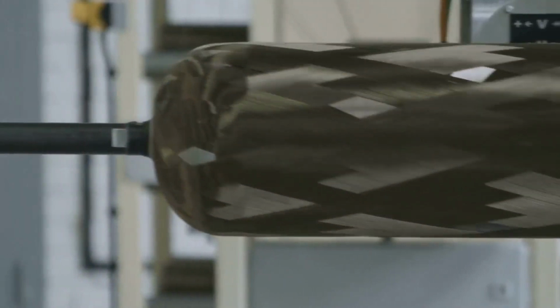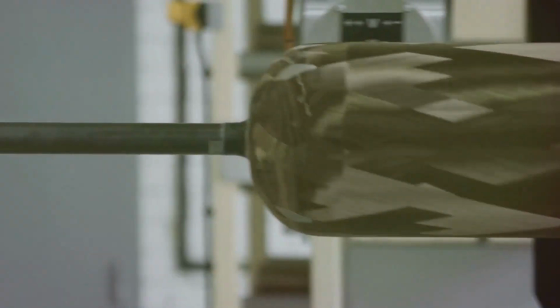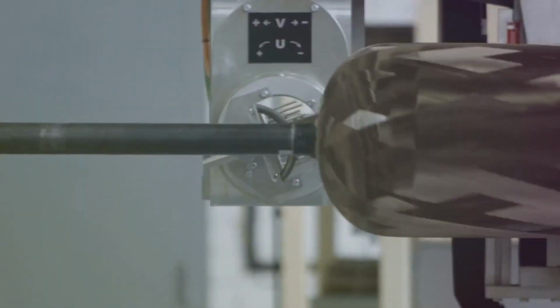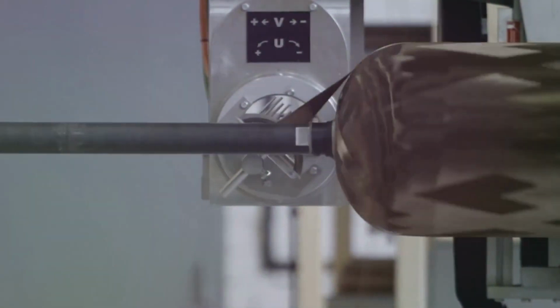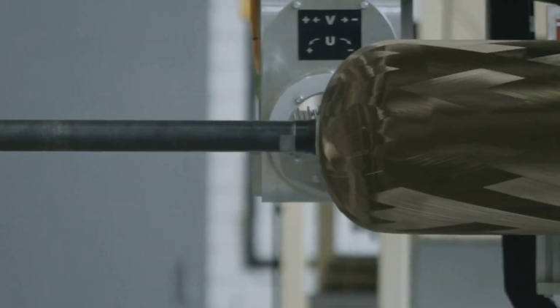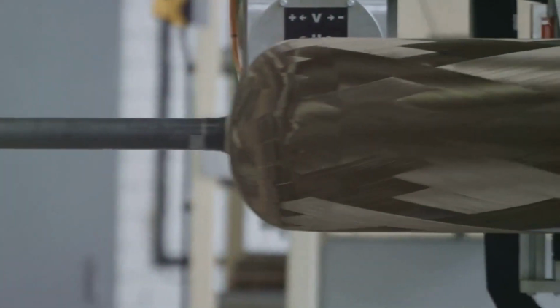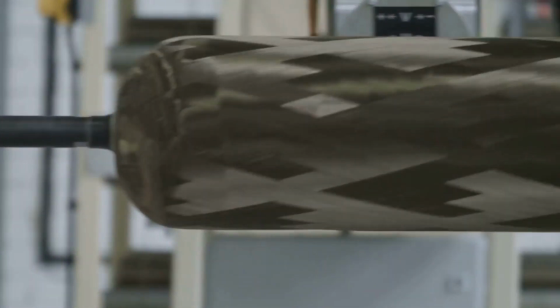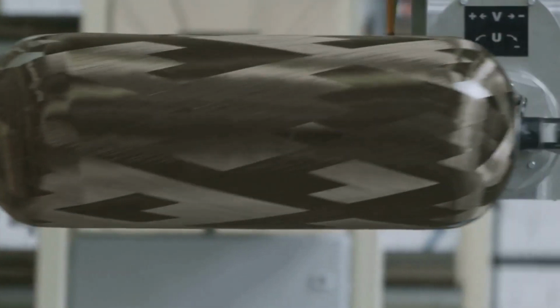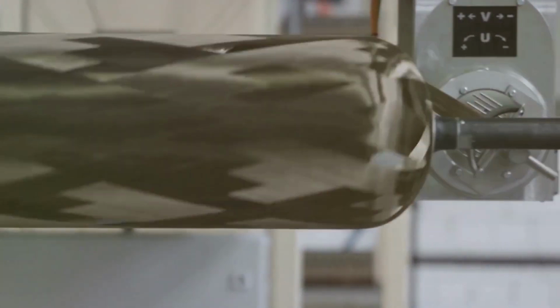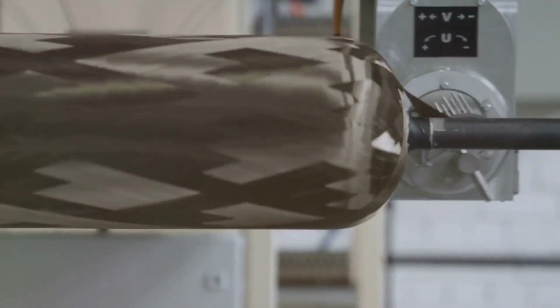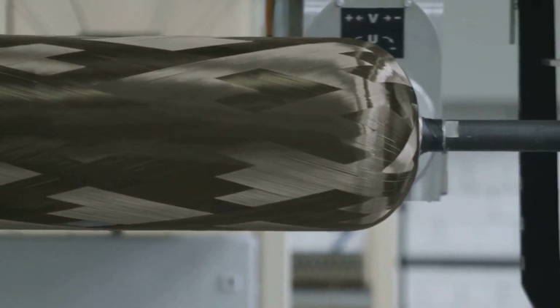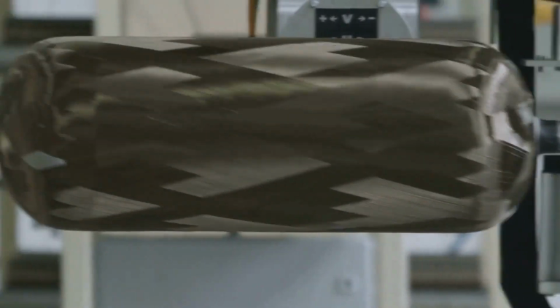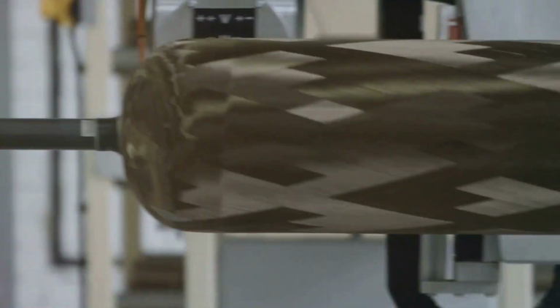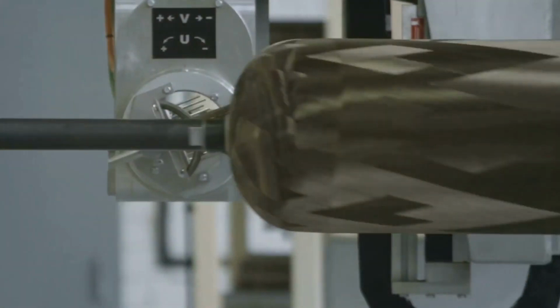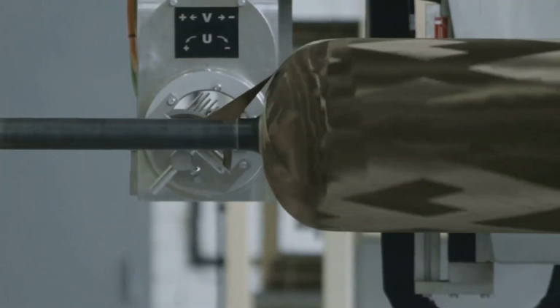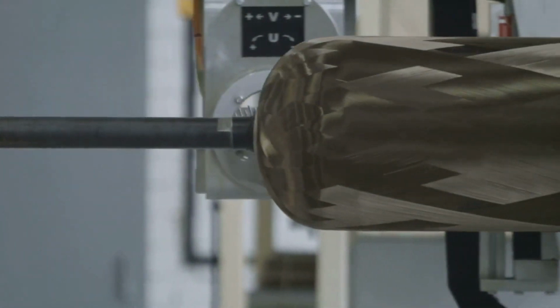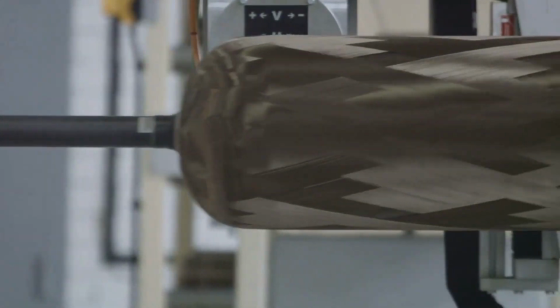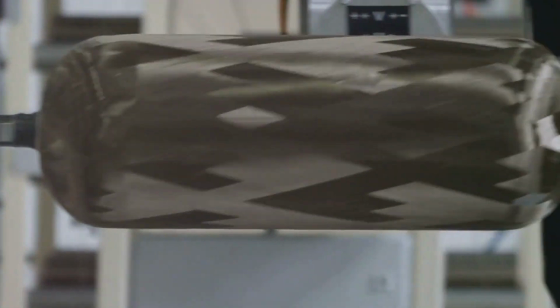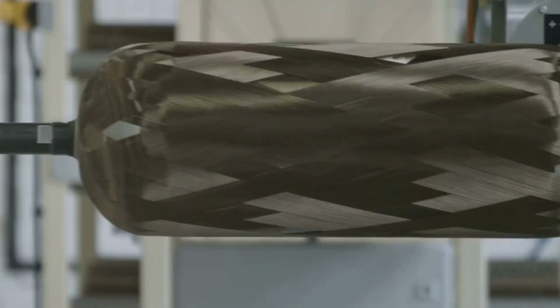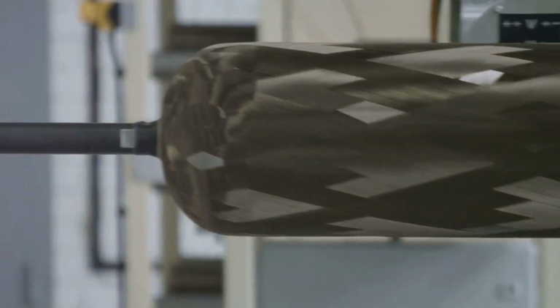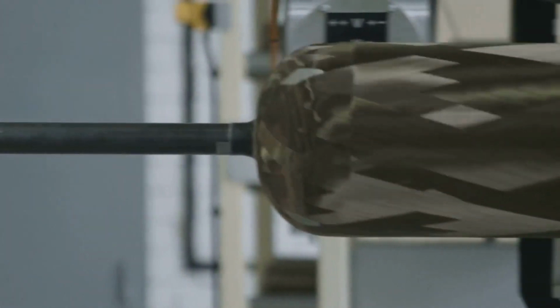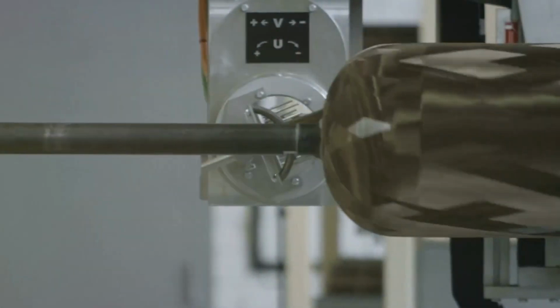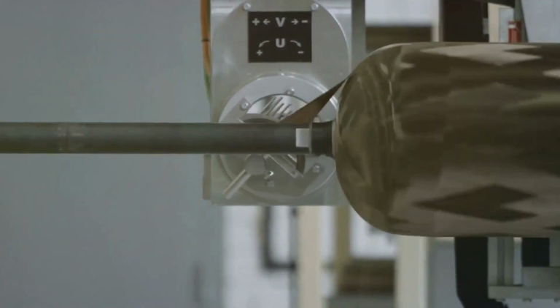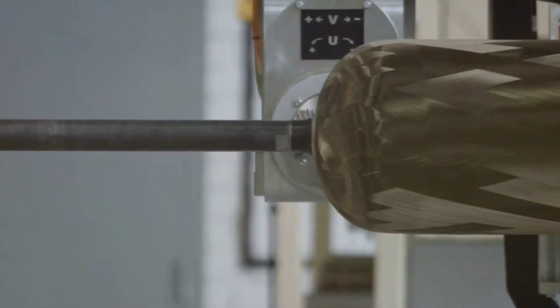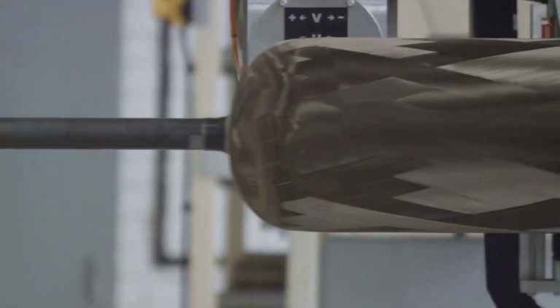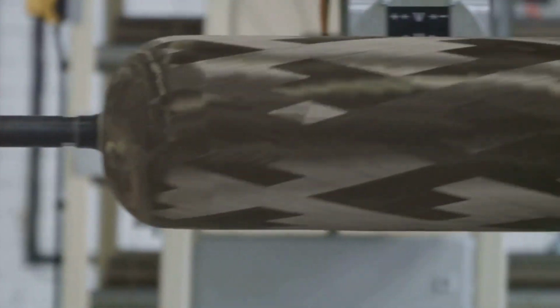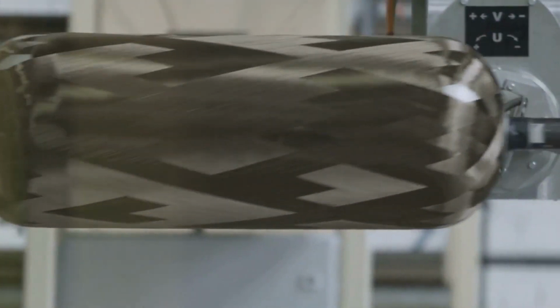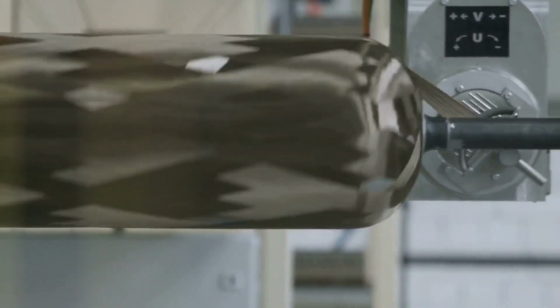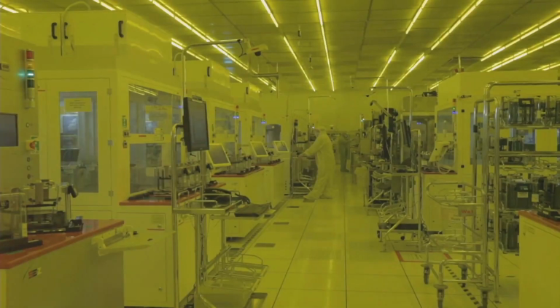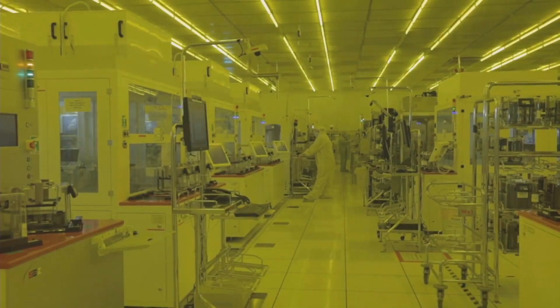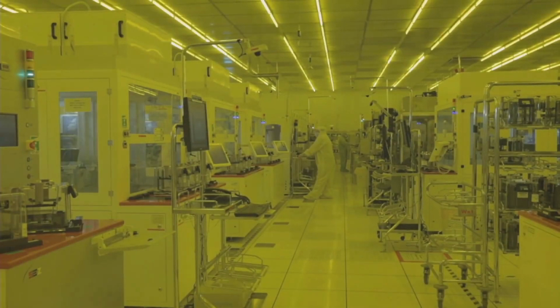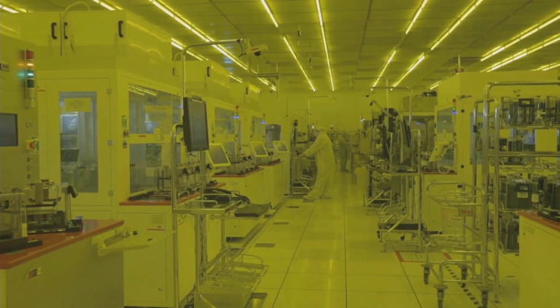Material science is another field being transformed. Carbon nanotubes are being integrated into lightweight and stronger materials for construction, aerospace, and even sports equipment. These advancements will lead to products that are more durable and energy efficient, changing how we build and manufacture.